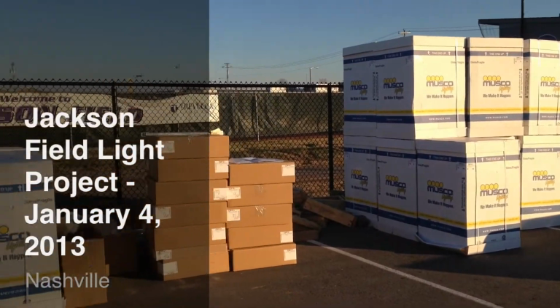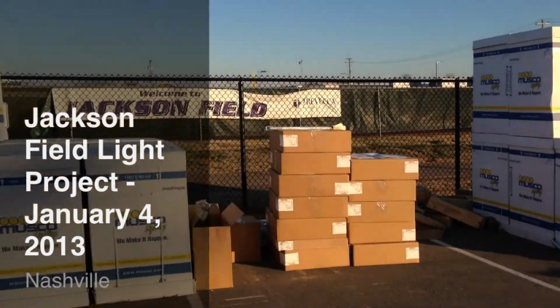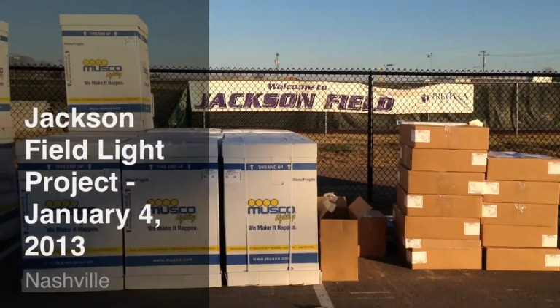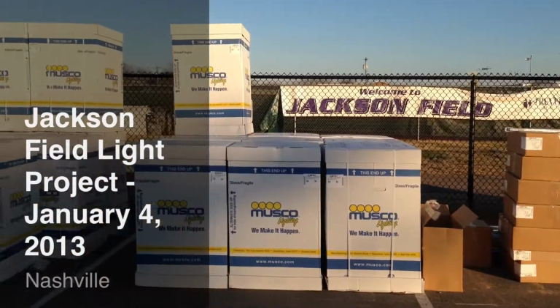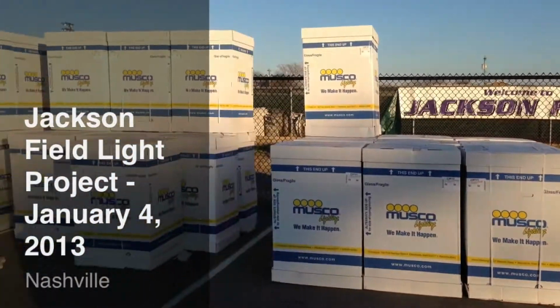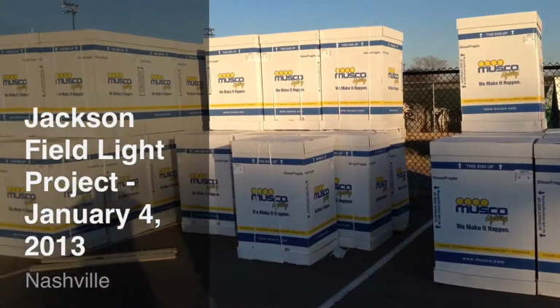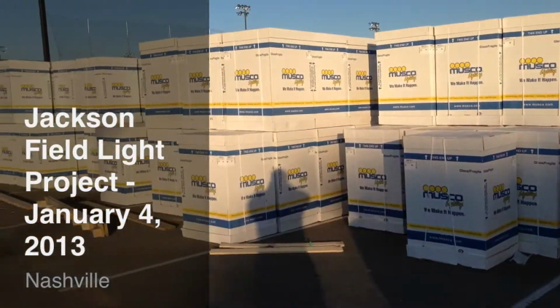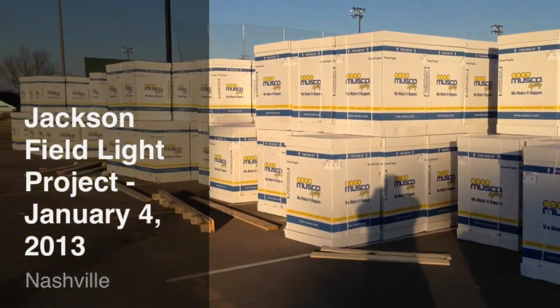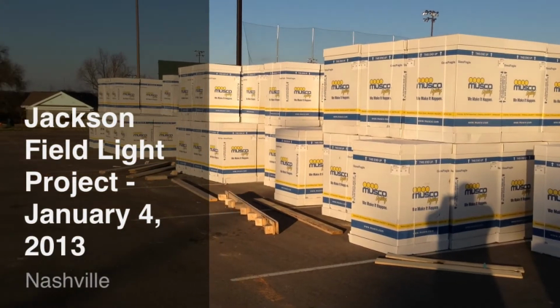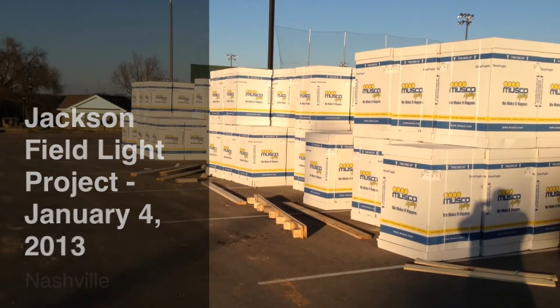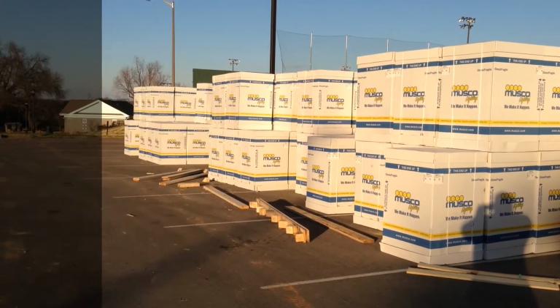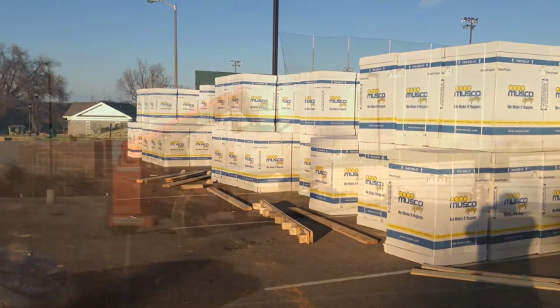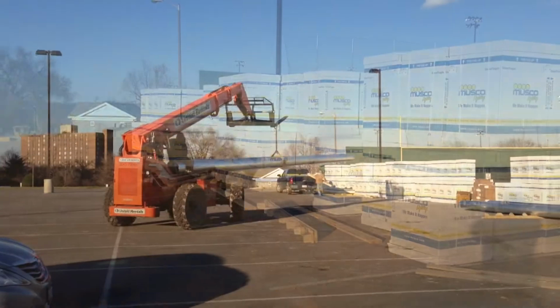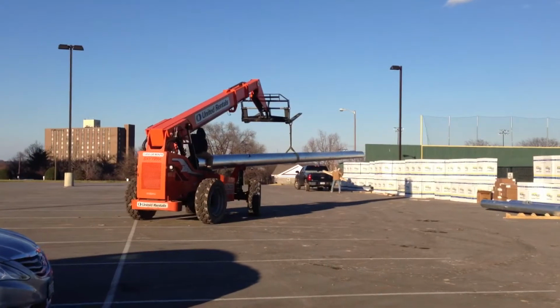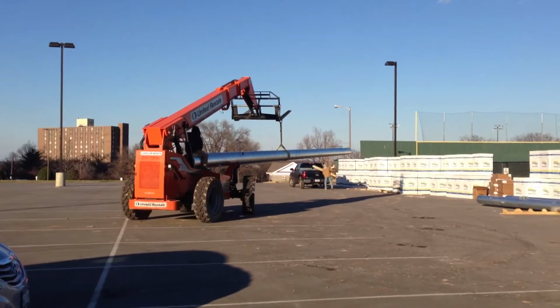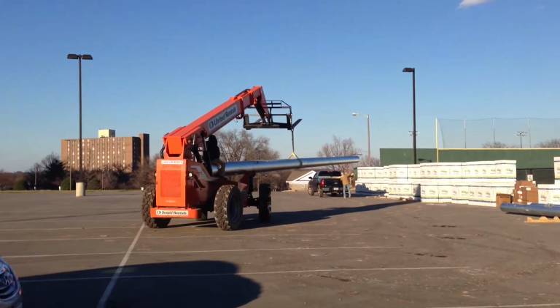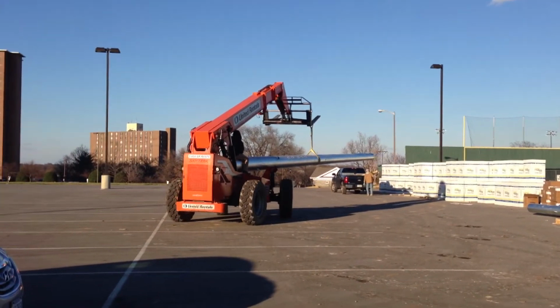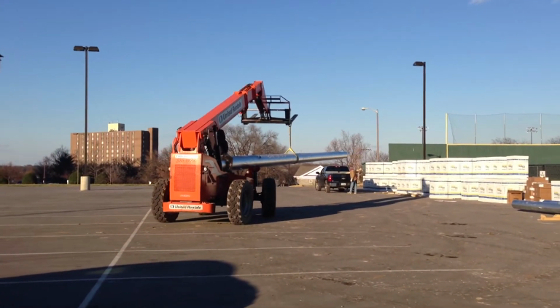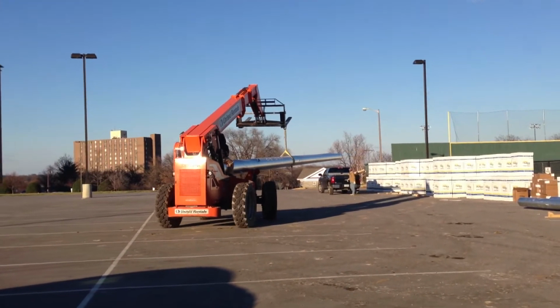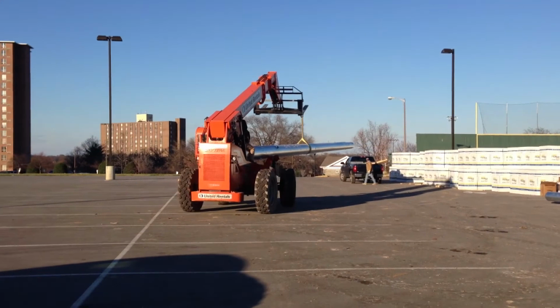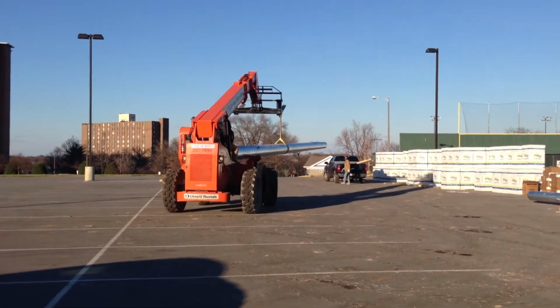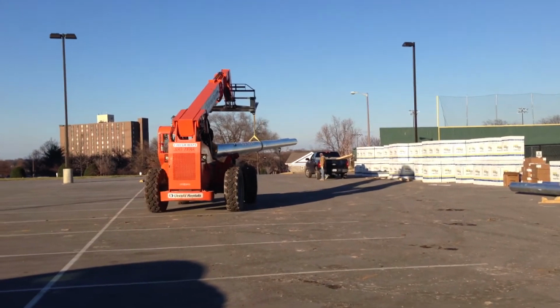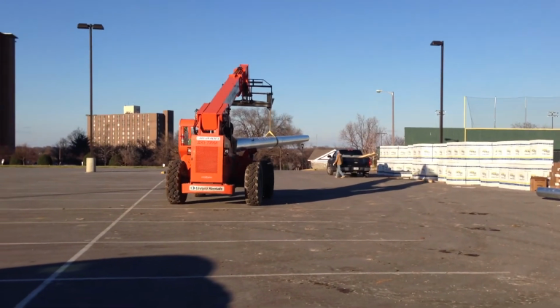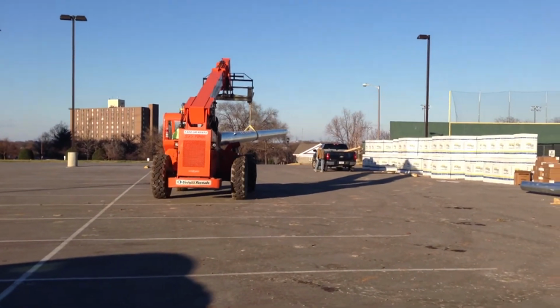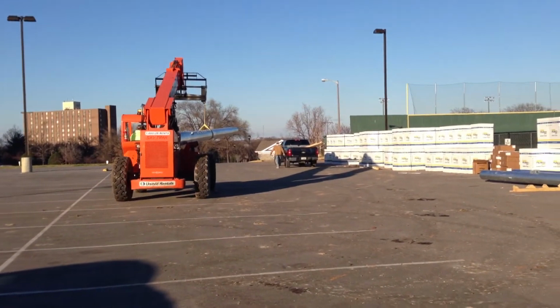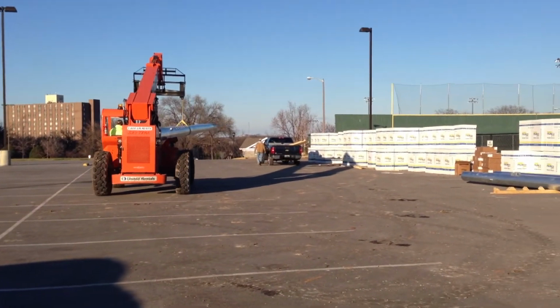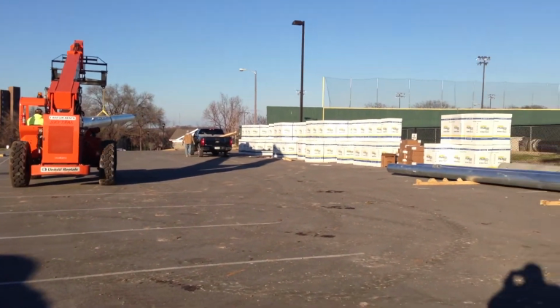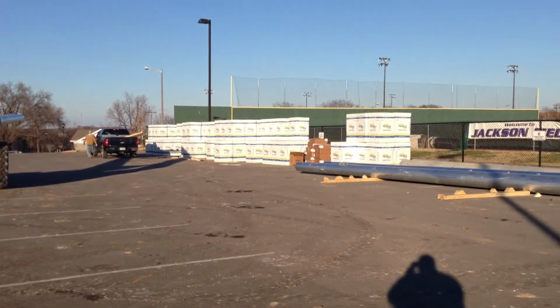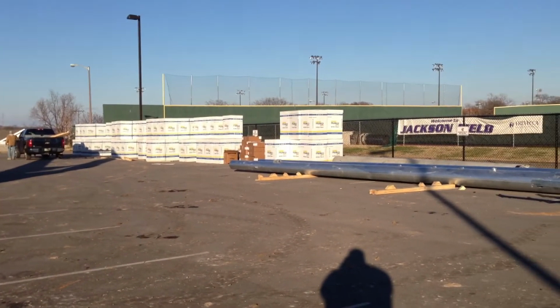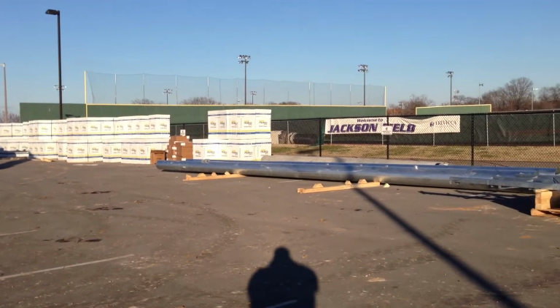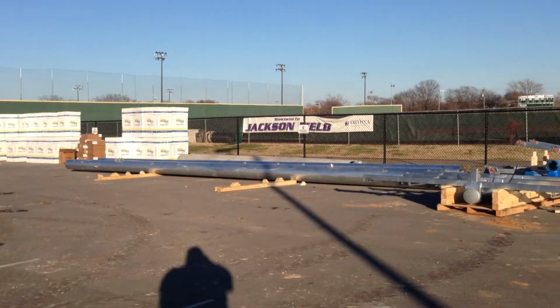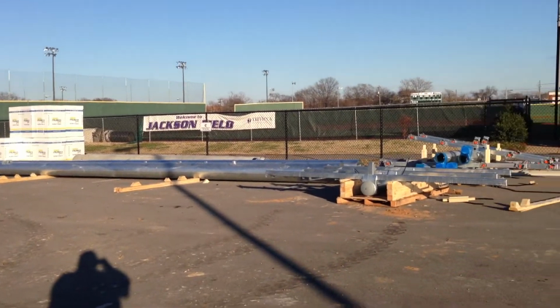It's Friday, January 4th, 2013. This is update number four from the Jackson Field Light Project. The work continues — more materials have arrived just outside the Jackson Field in the old parking lot where the tennis courts used to be.